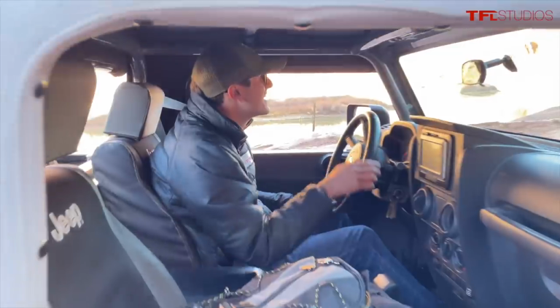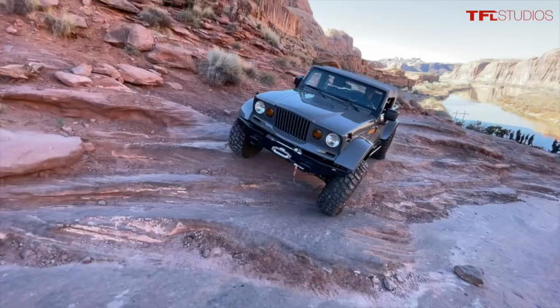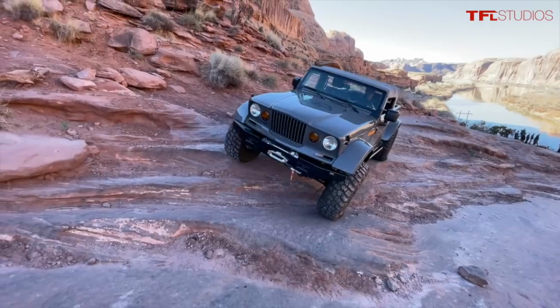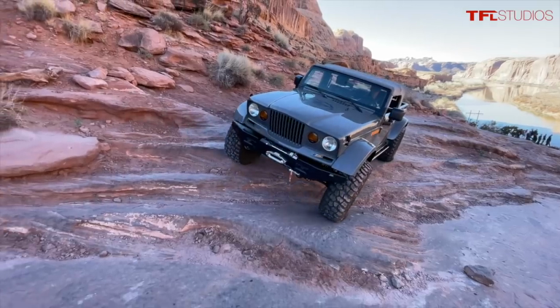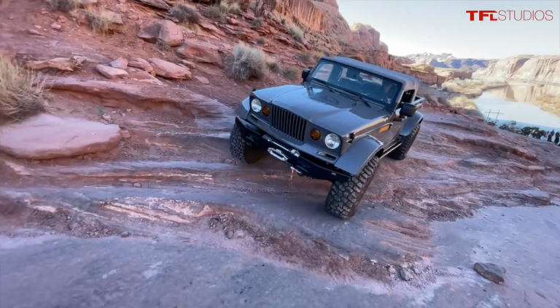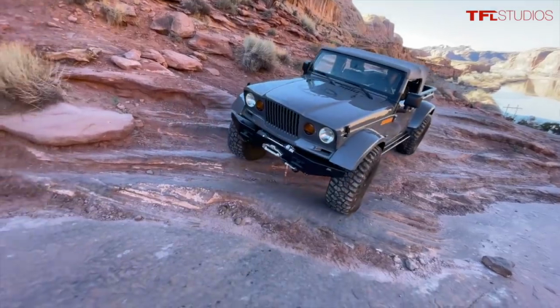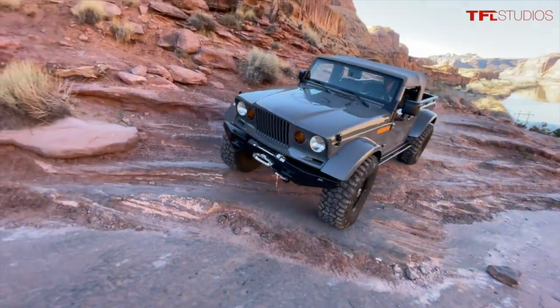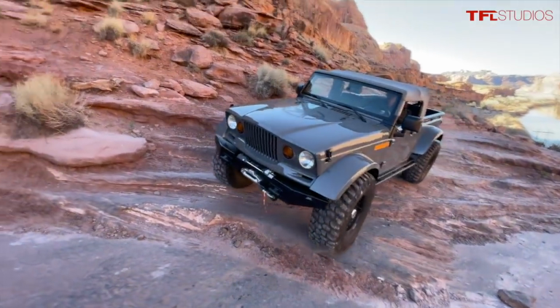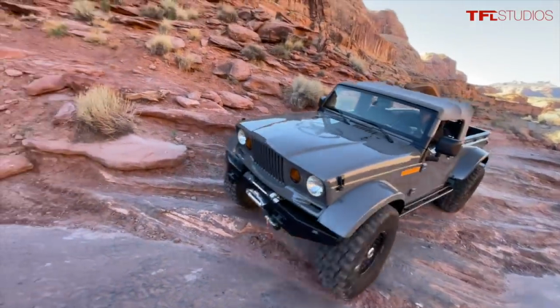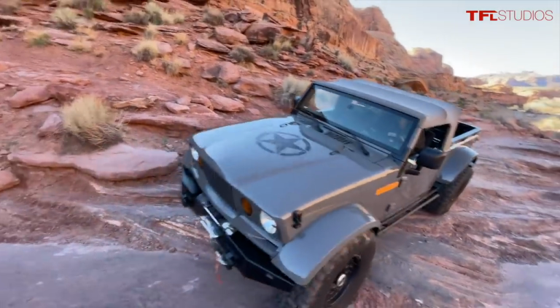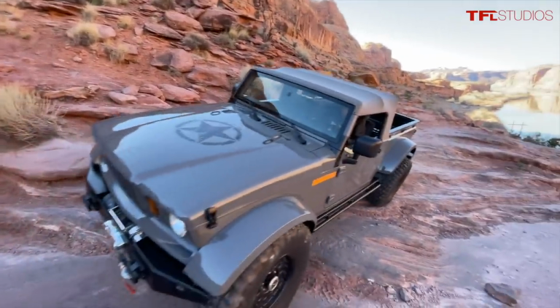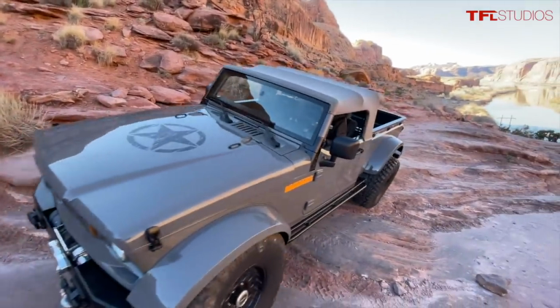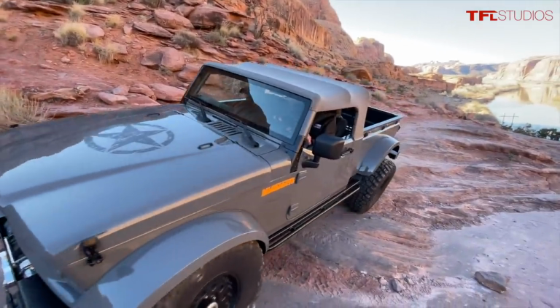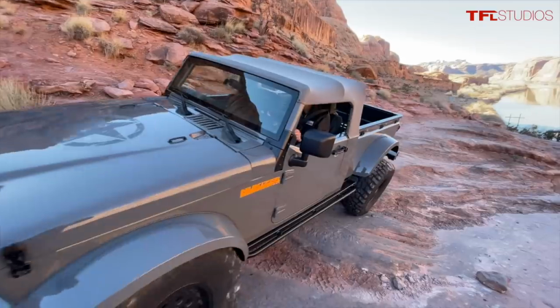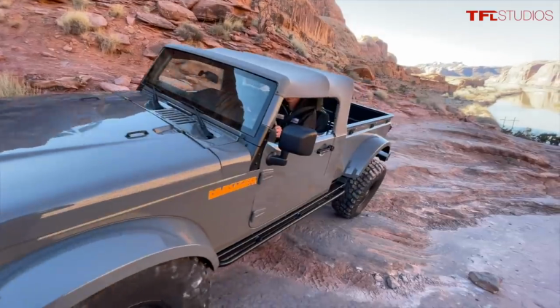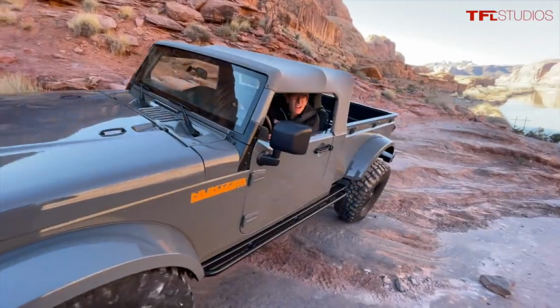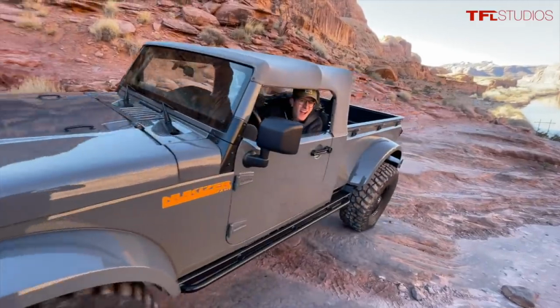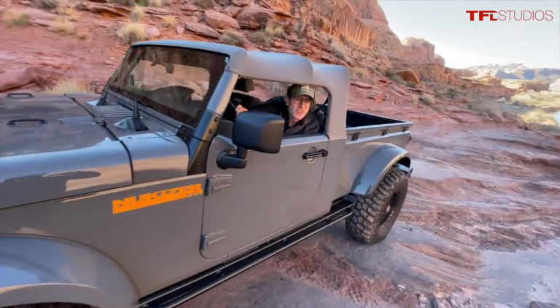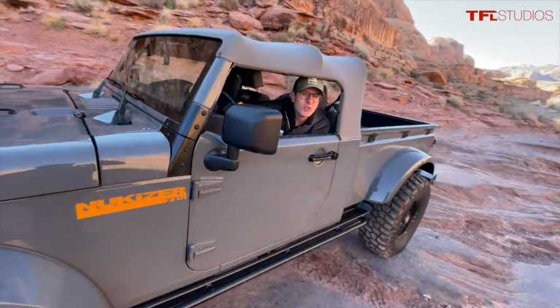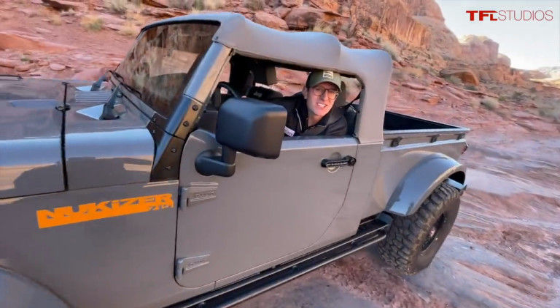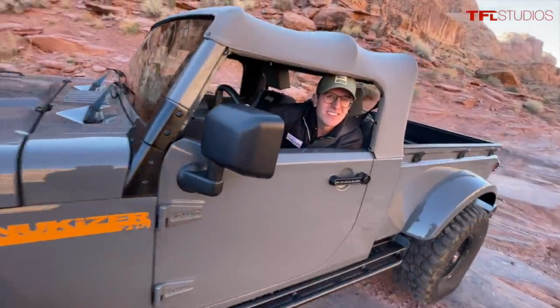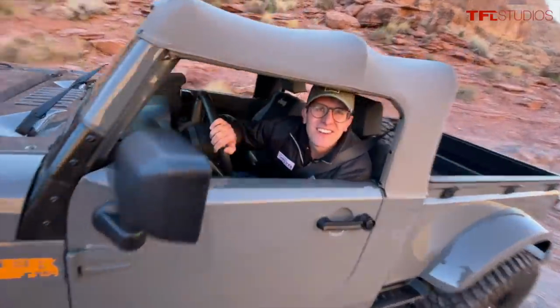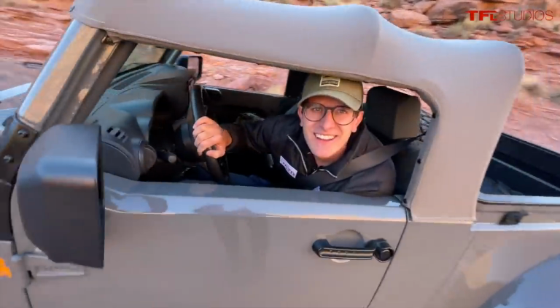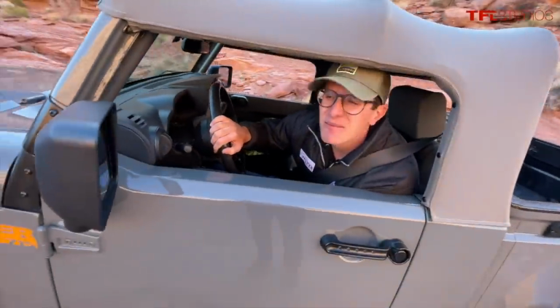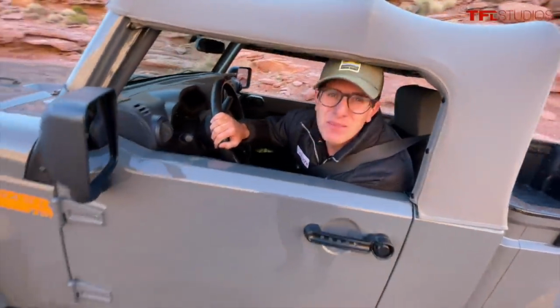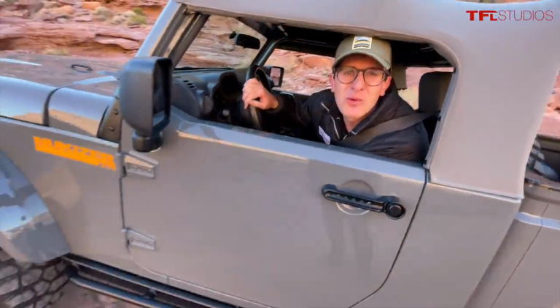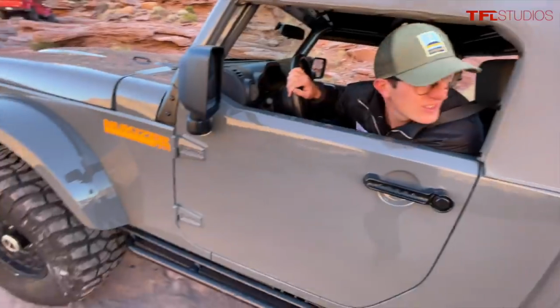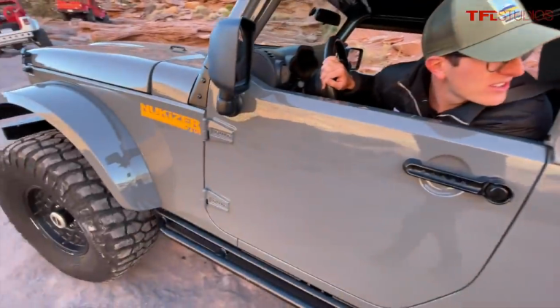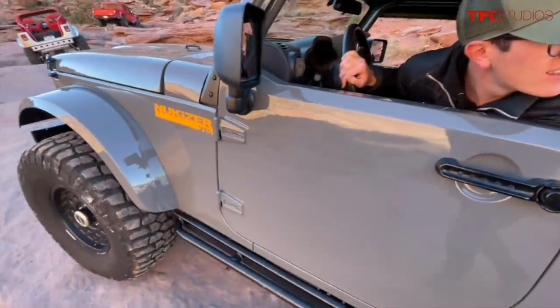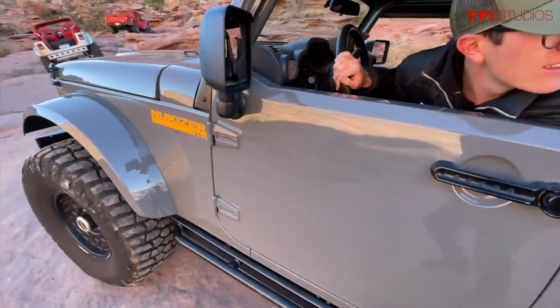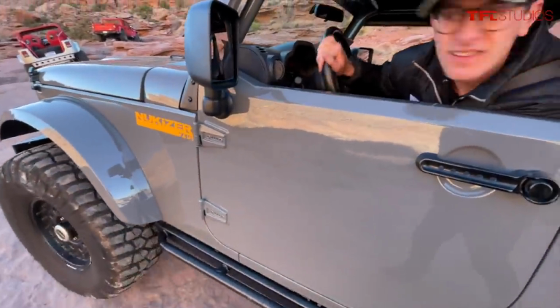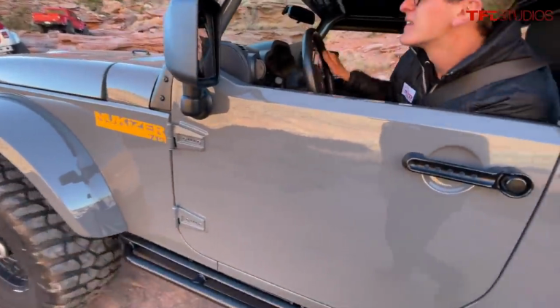There you go. You got her. Nice. That was the right line there. I'm trying to be super cautious, you know? Yeah, not my Jeep, but there's only one of these in the world. Yeah, so let's talk about the Jeep, huh?